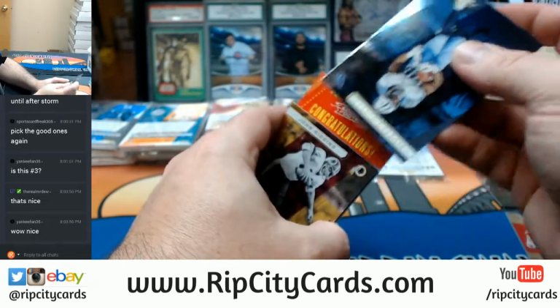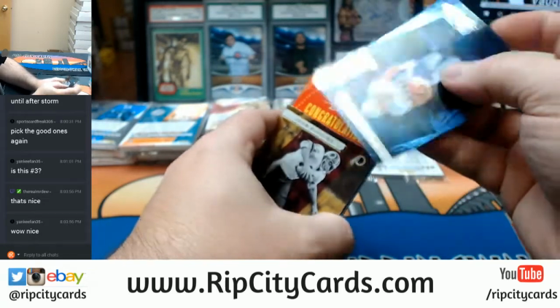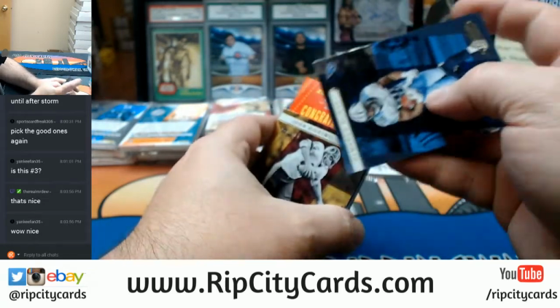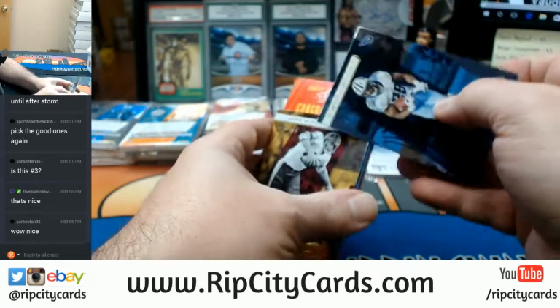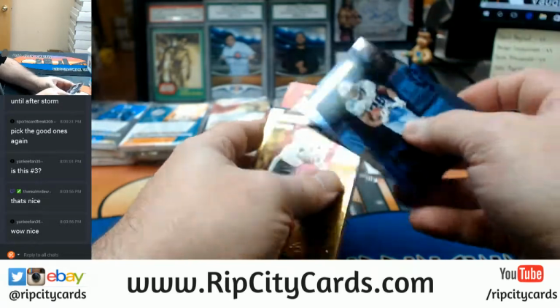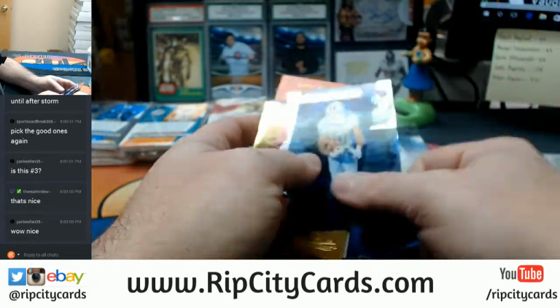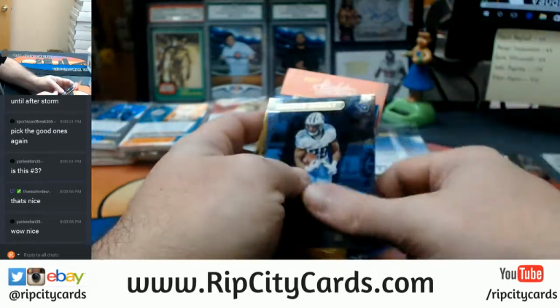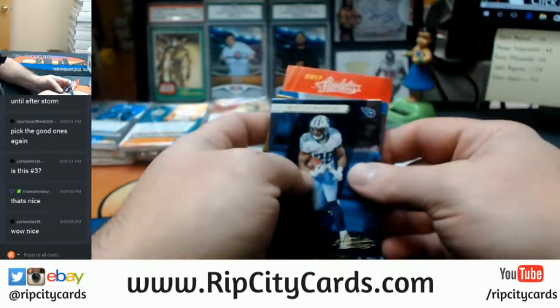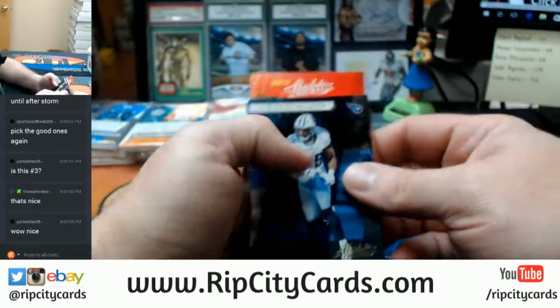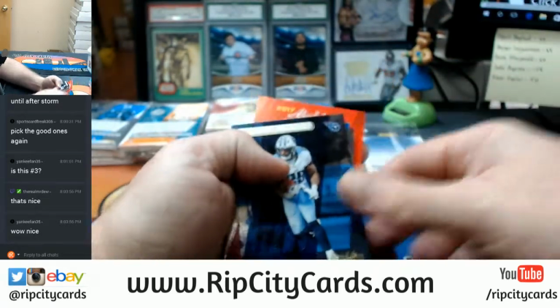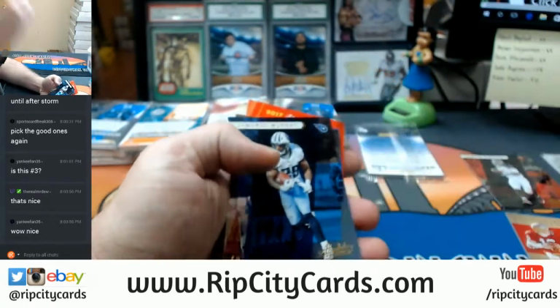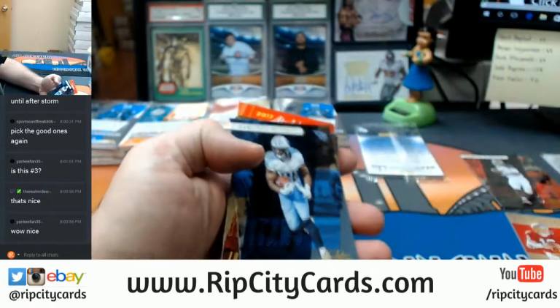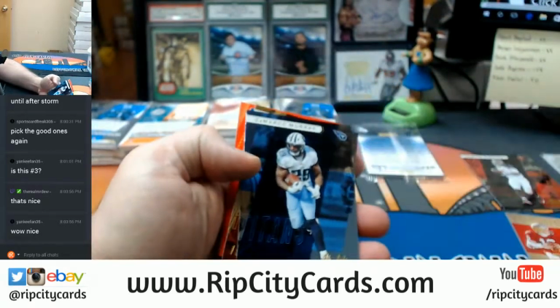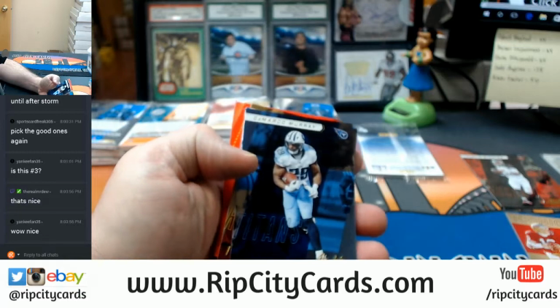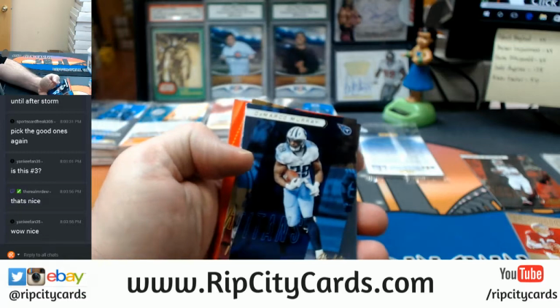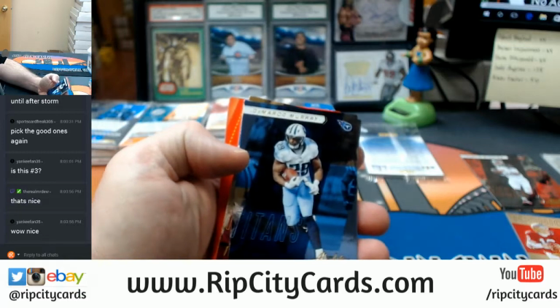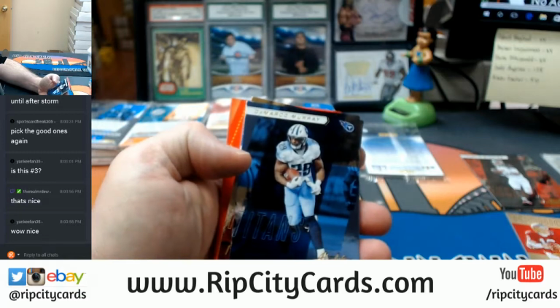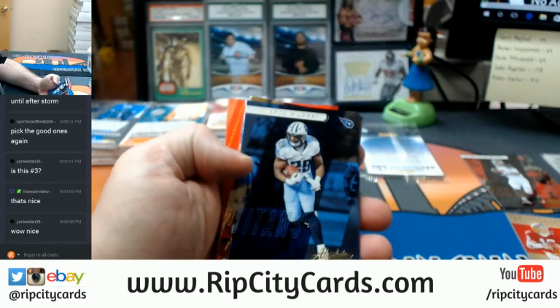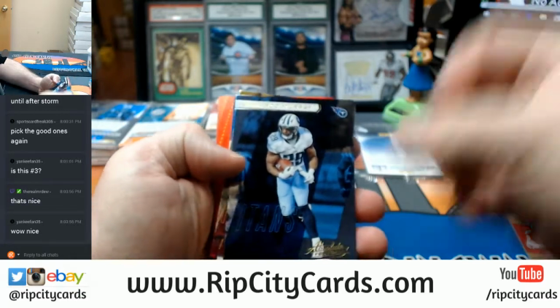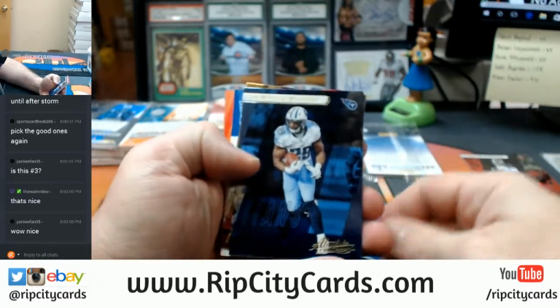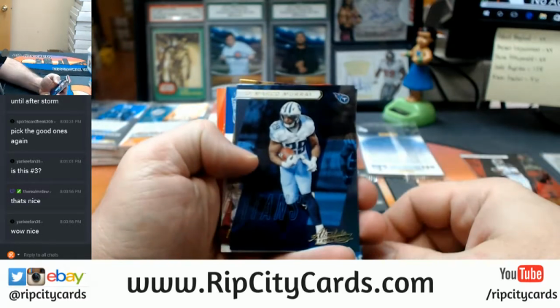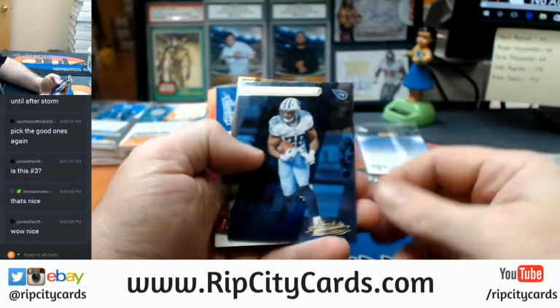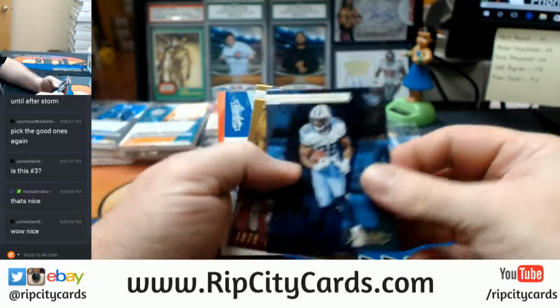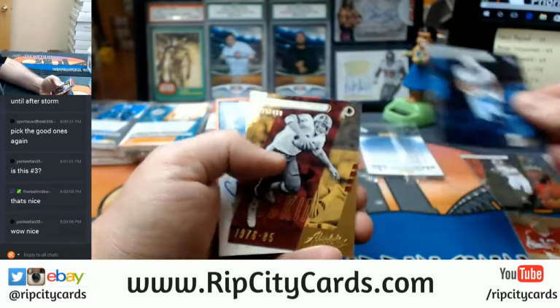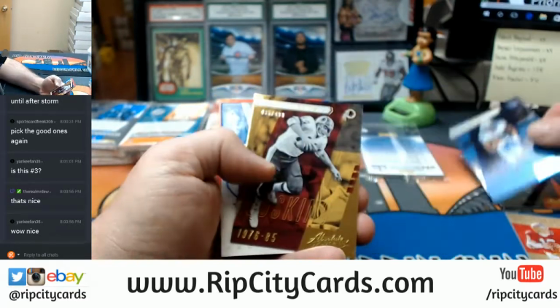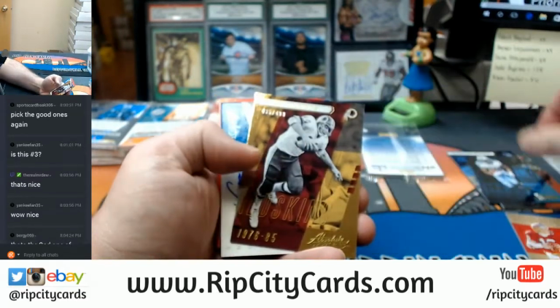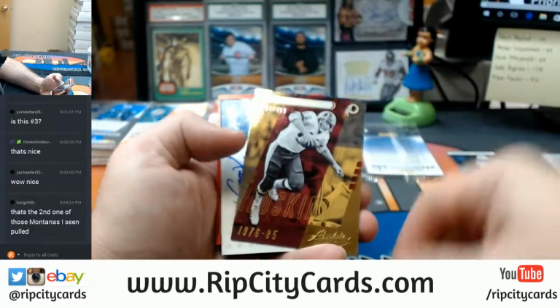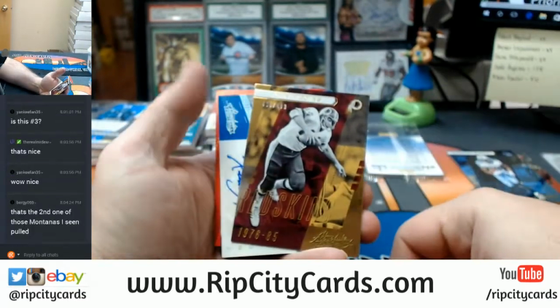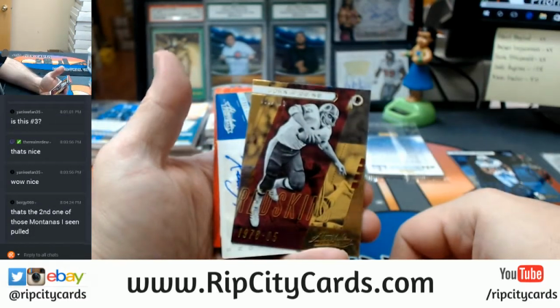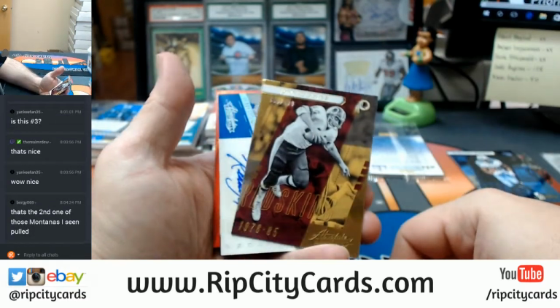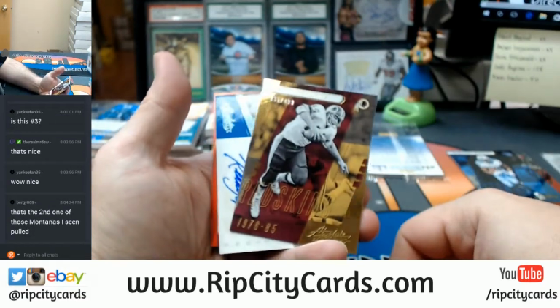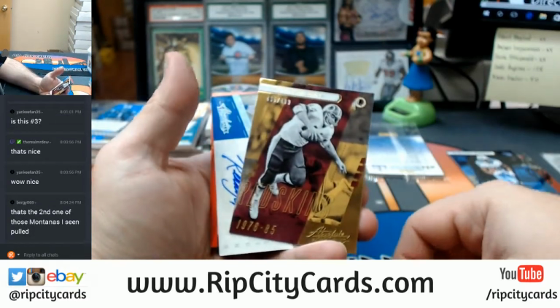Oh, we got the glass one in this one too. DeMarco Murray, John Riggins.